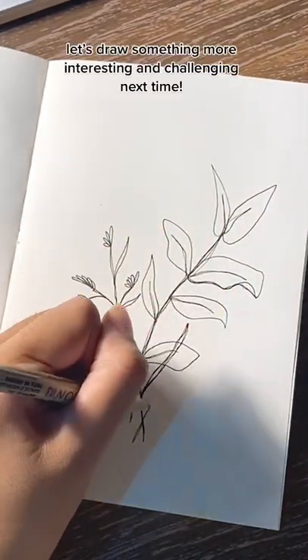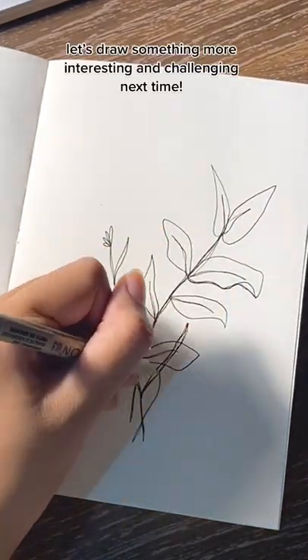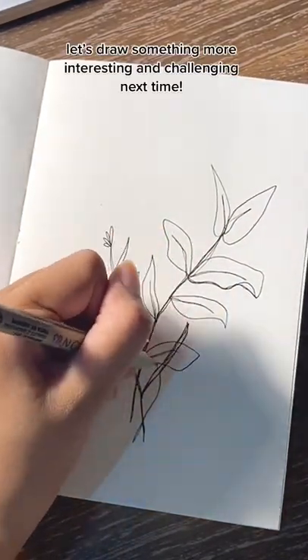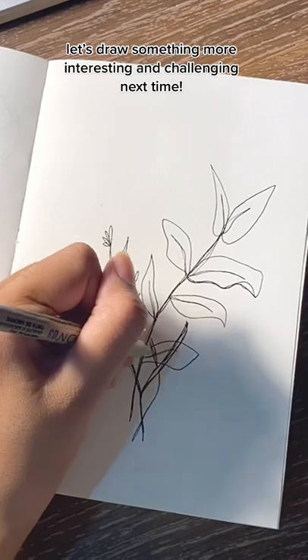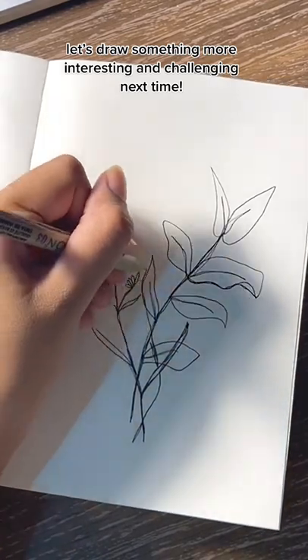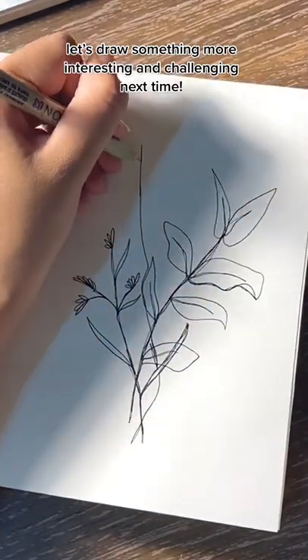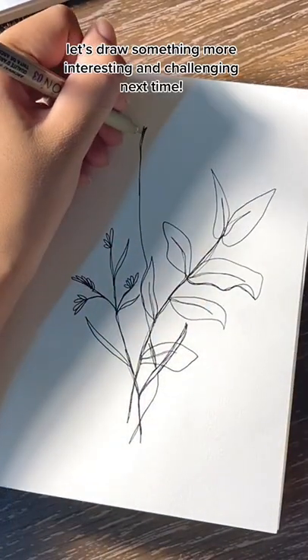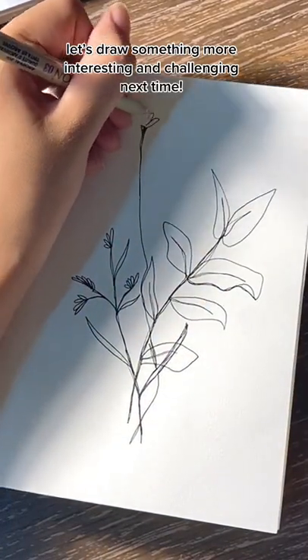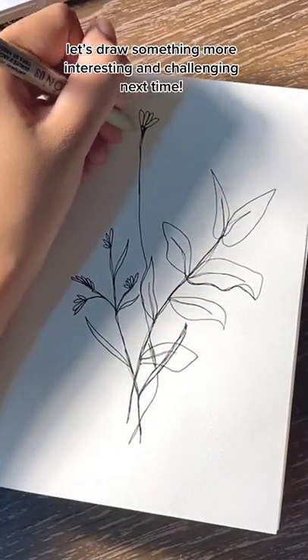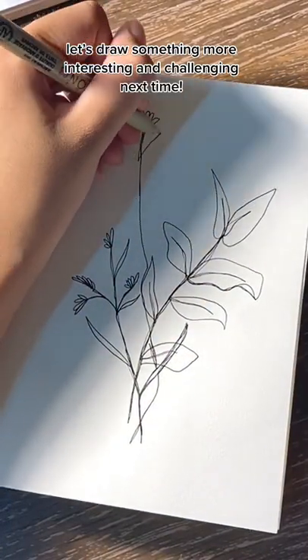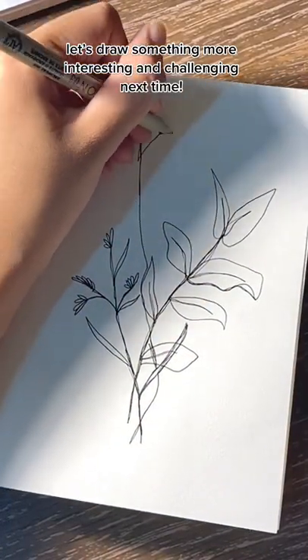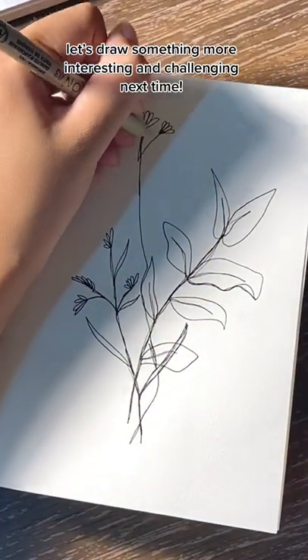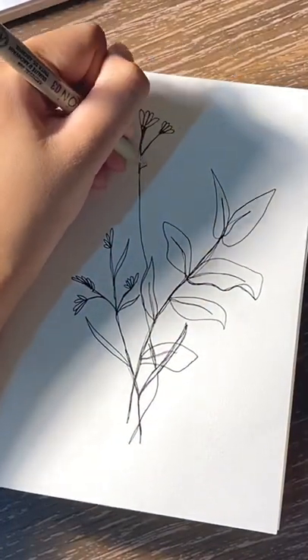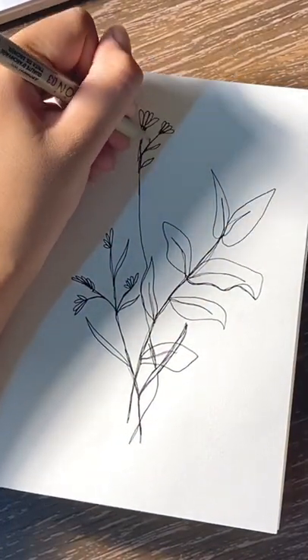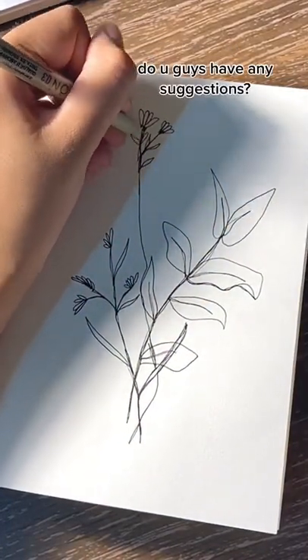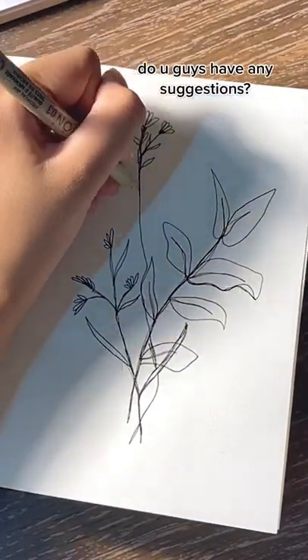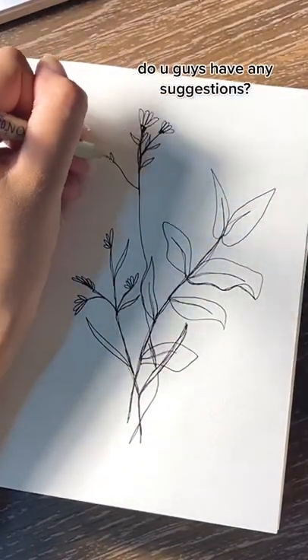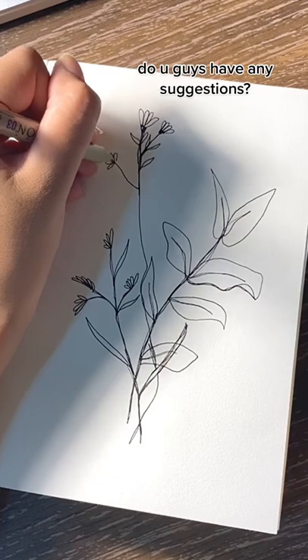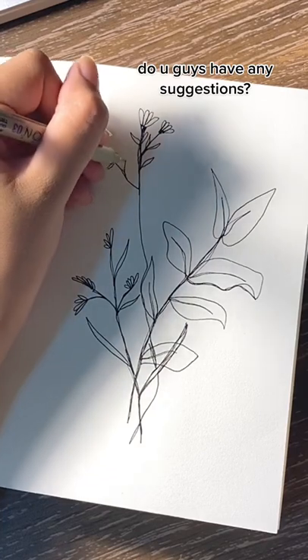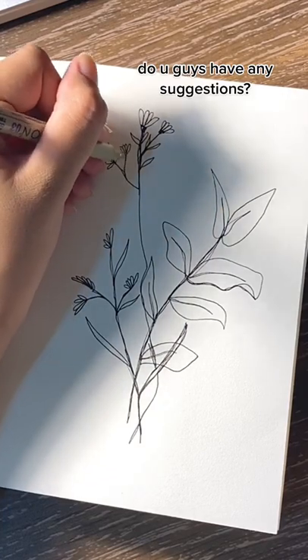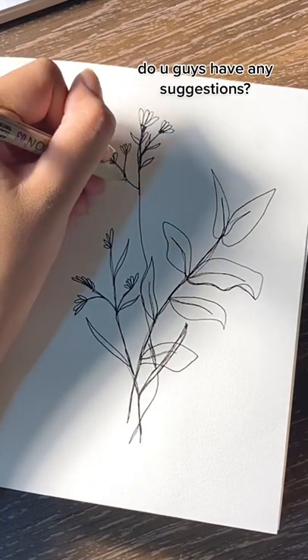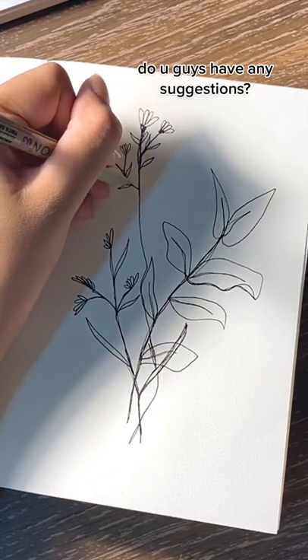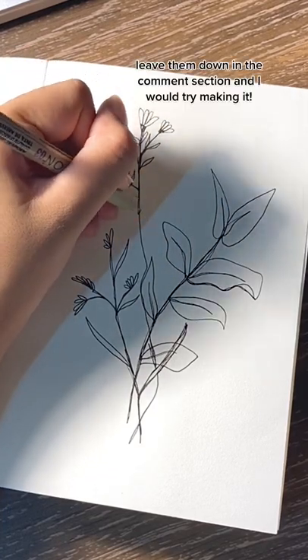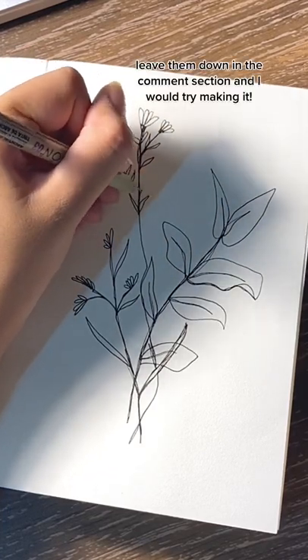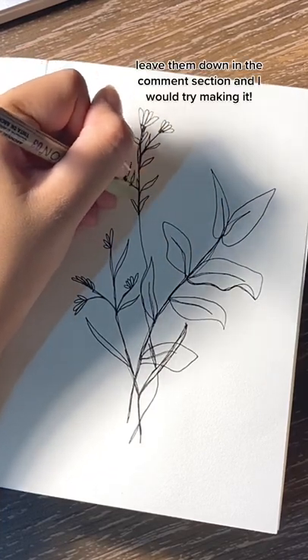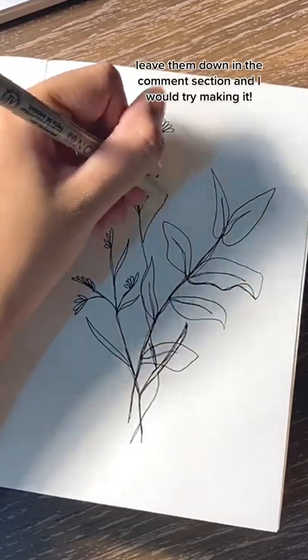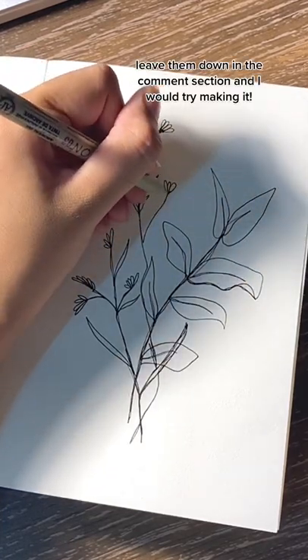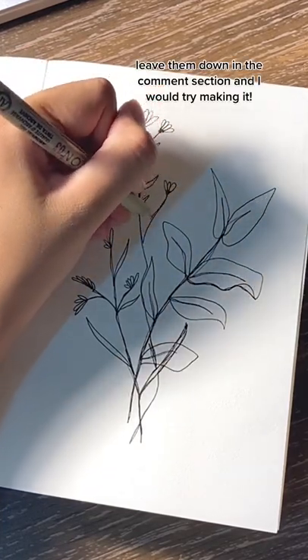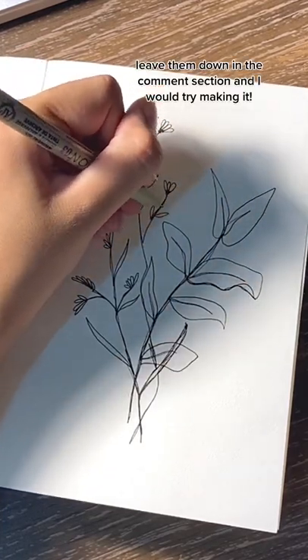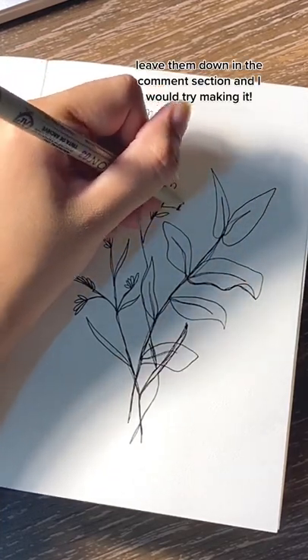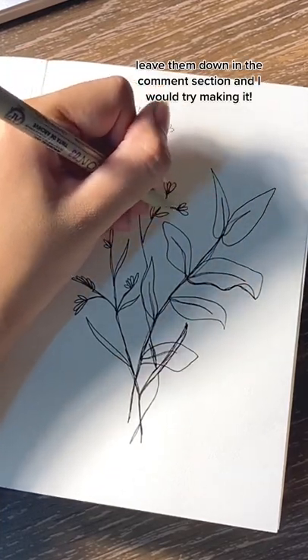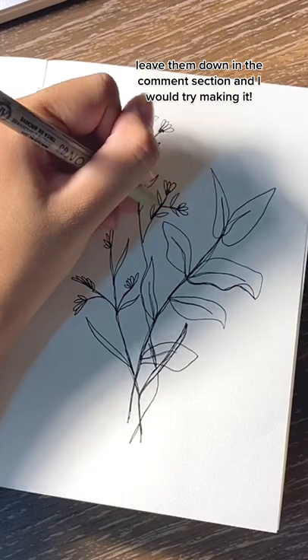Let's draw something more interesting and challenging next time. Do you guys have any suggestions? Leave them down in the comment section and I would try making it.